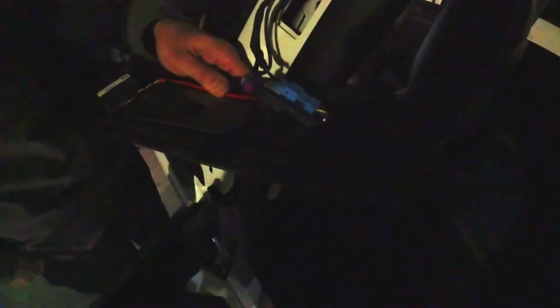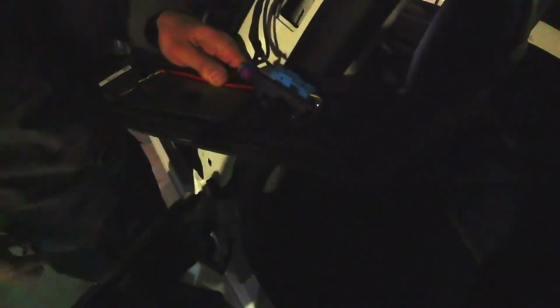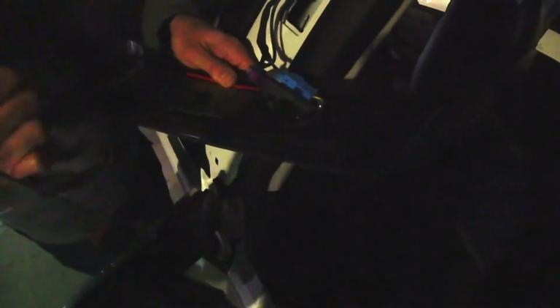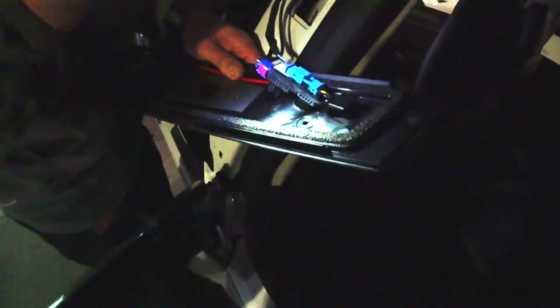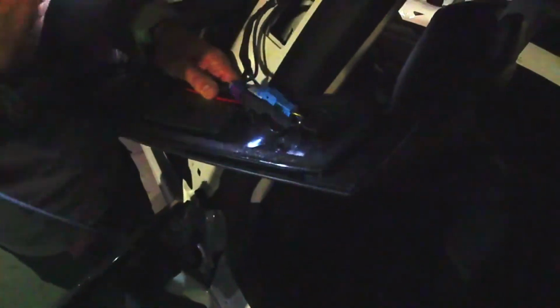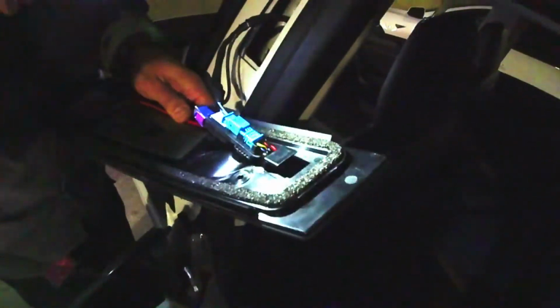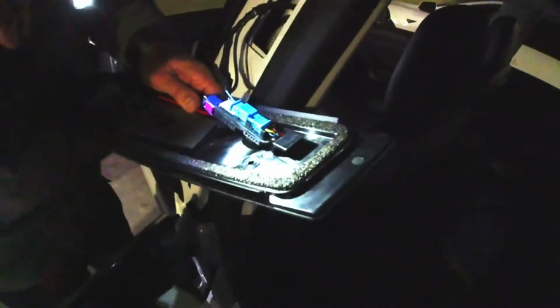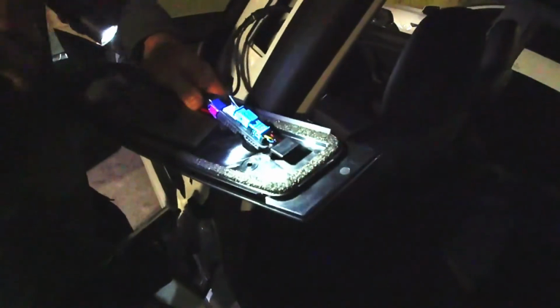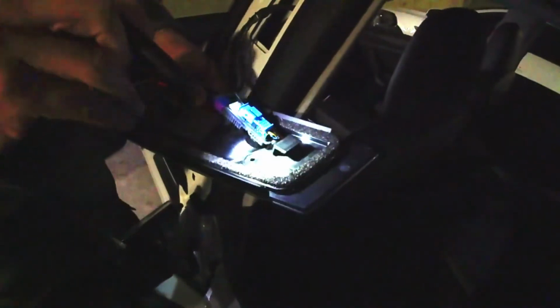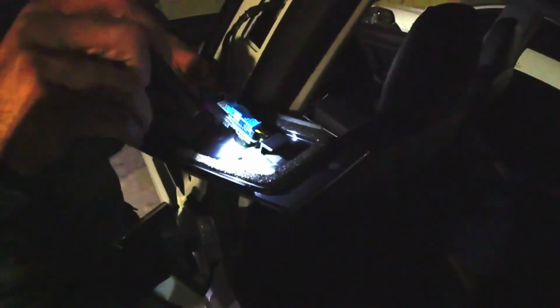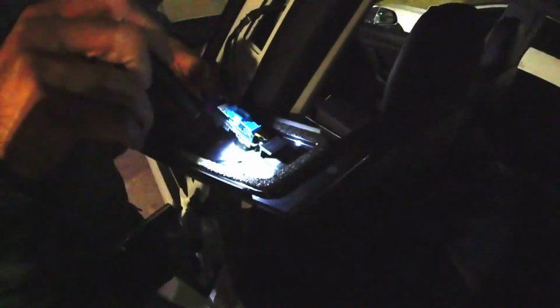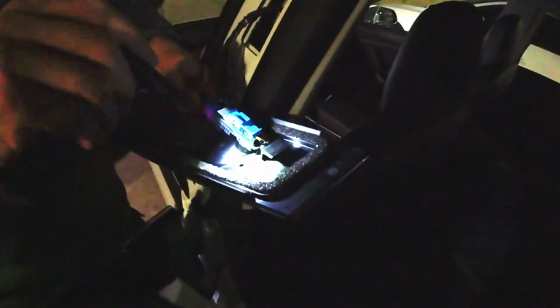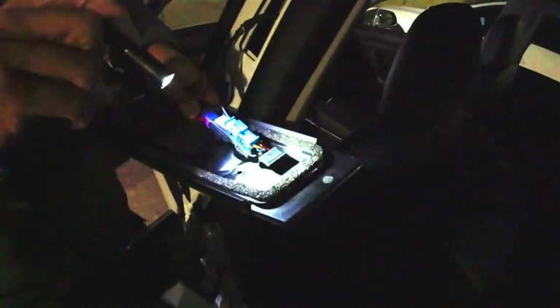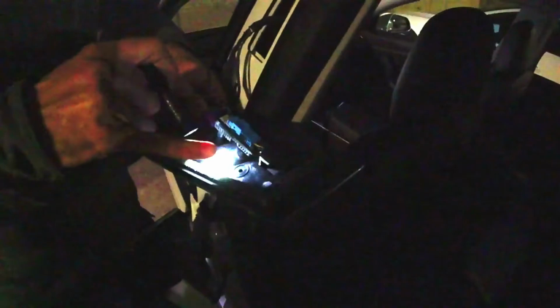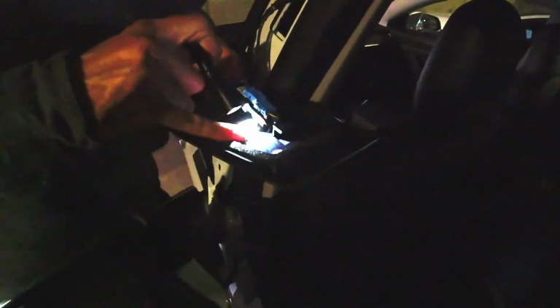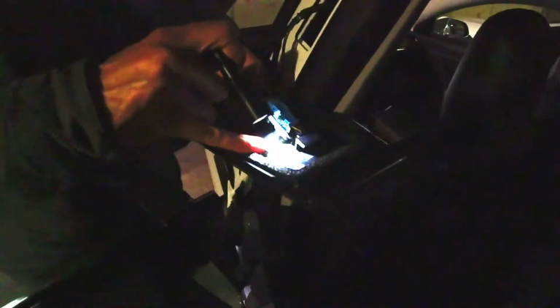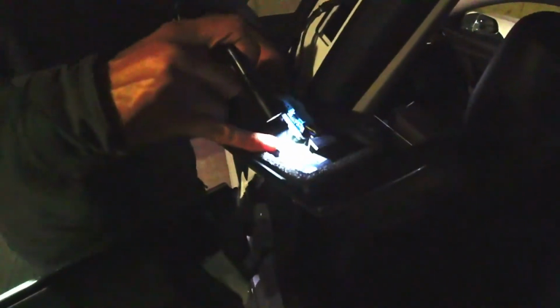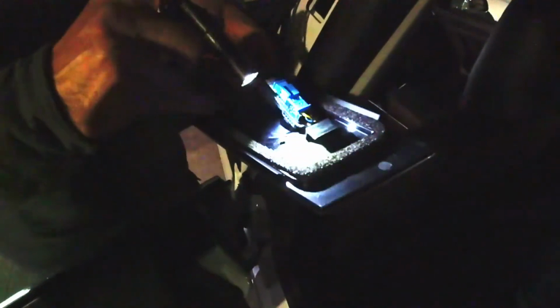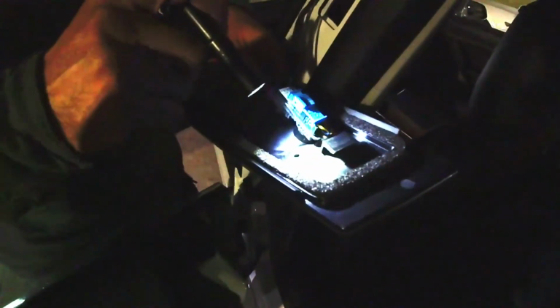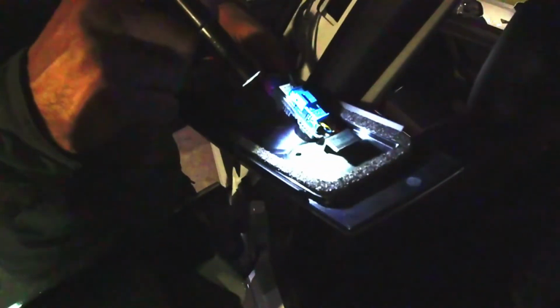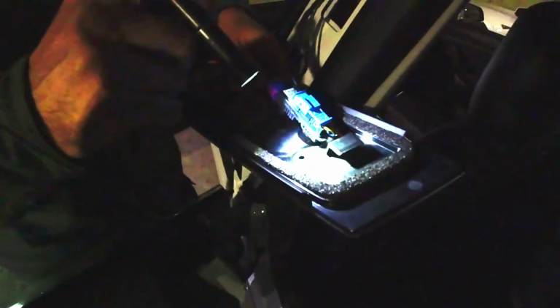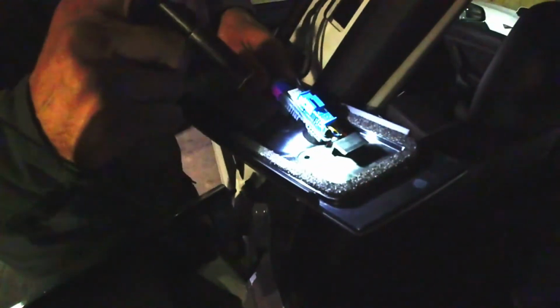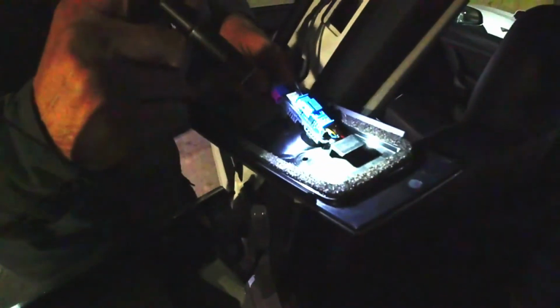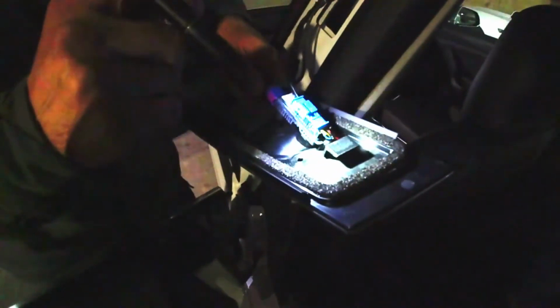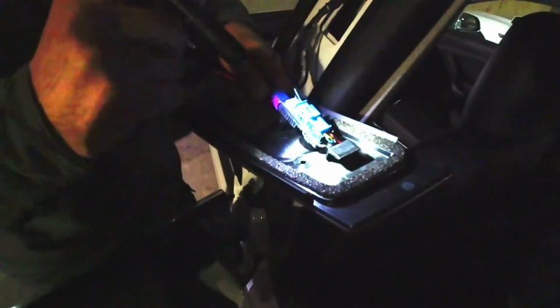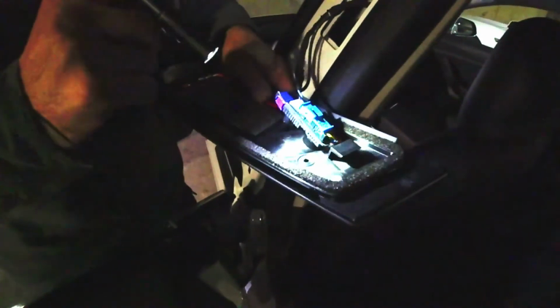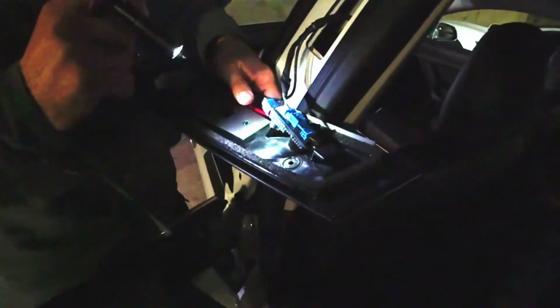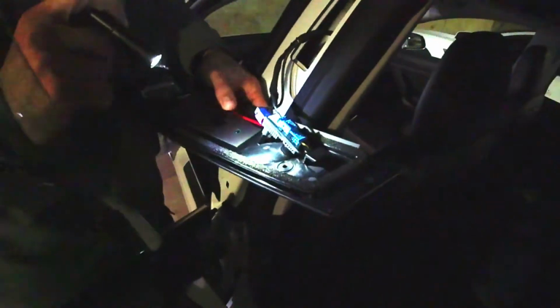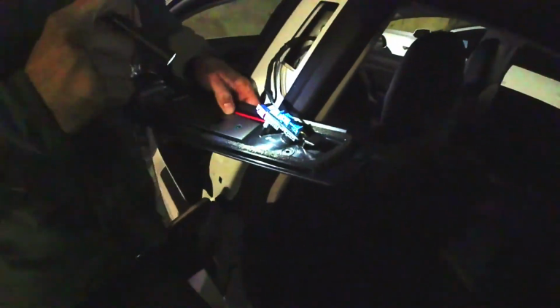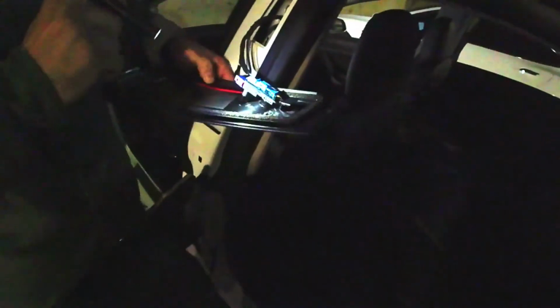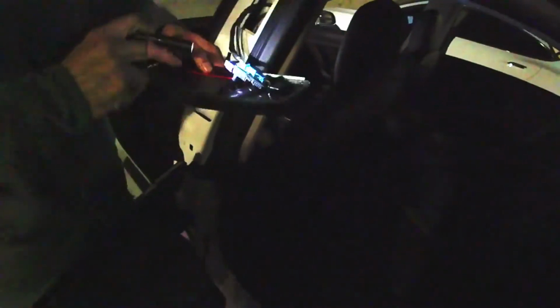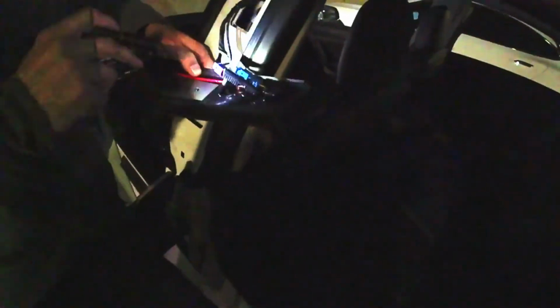It looks like you might already have it removed. So there would be a sticker in there called a core patch, and it covers that hole. It looks like it's already removed. So we'll go ahead and order you a new B-pillar.